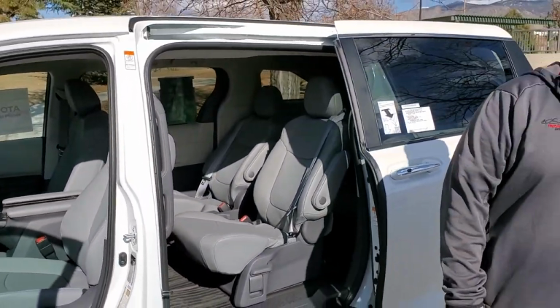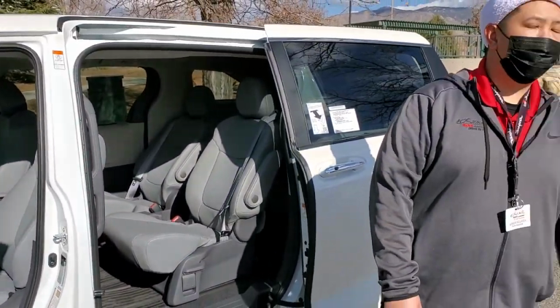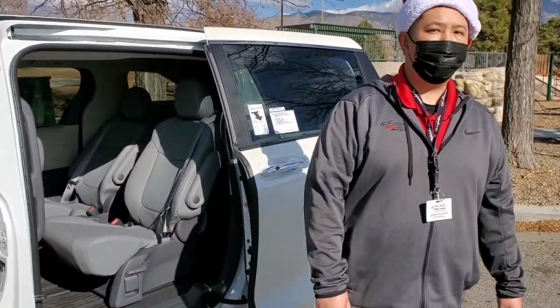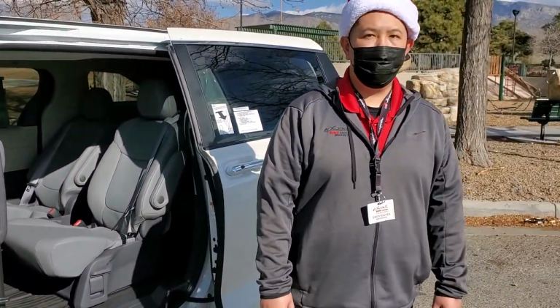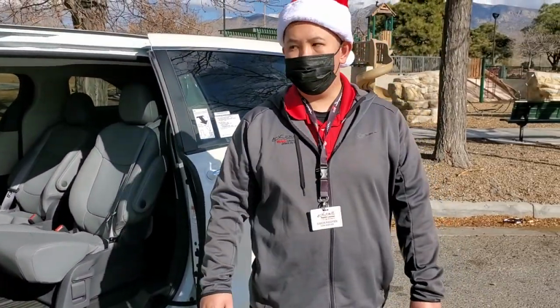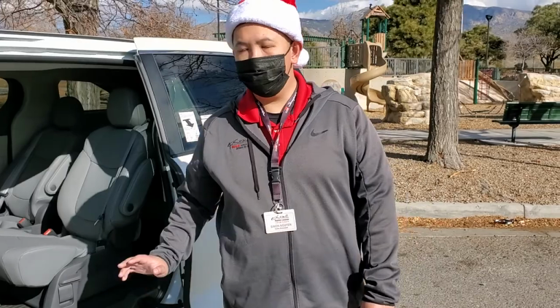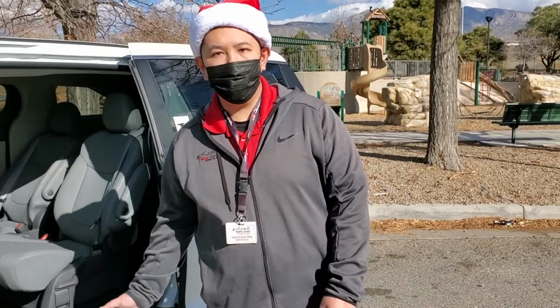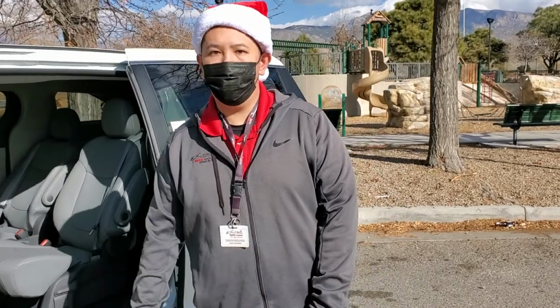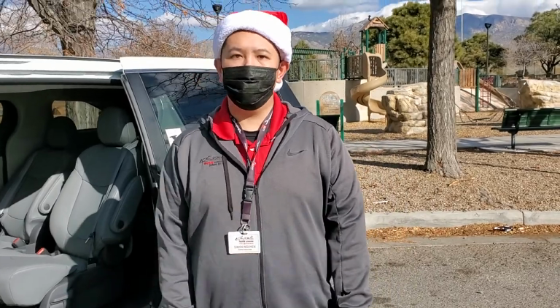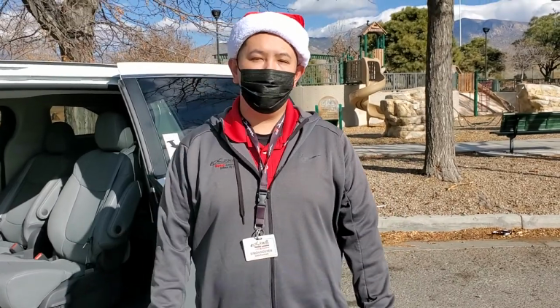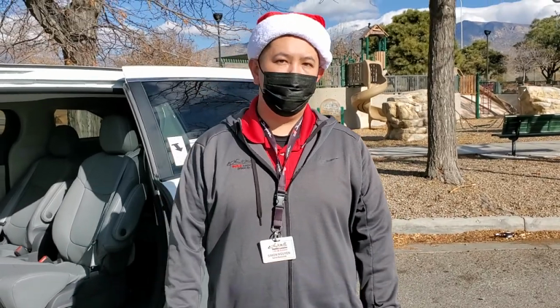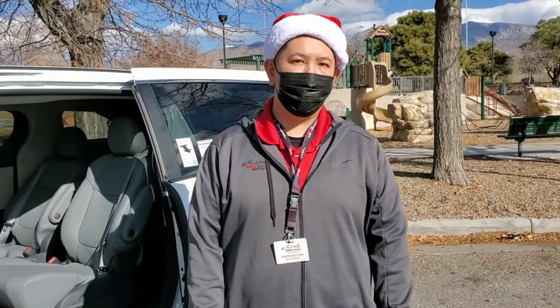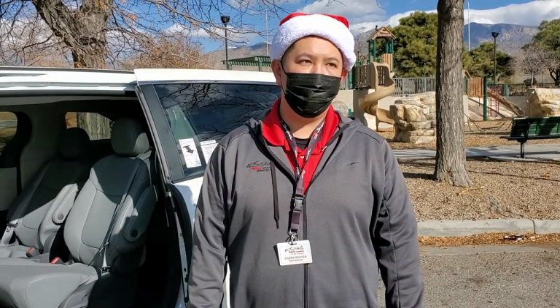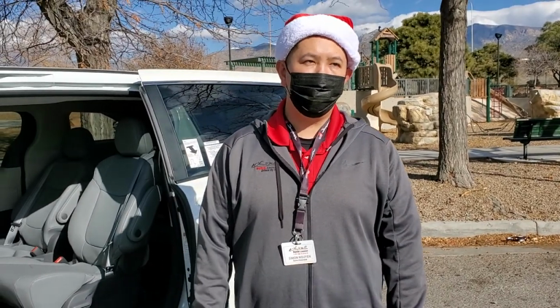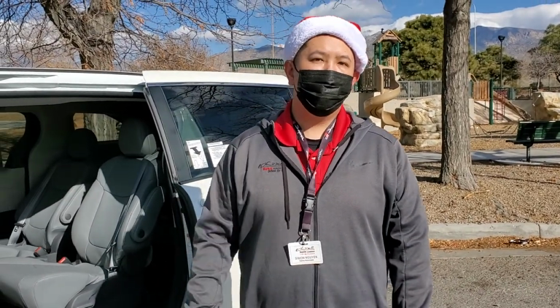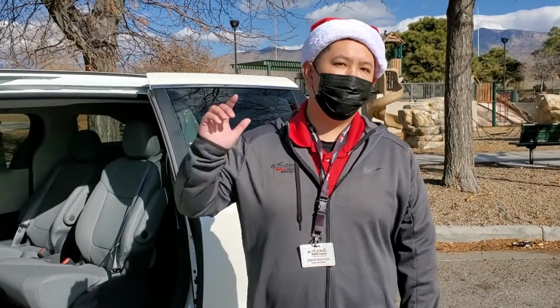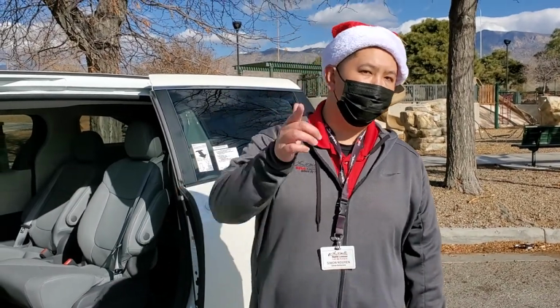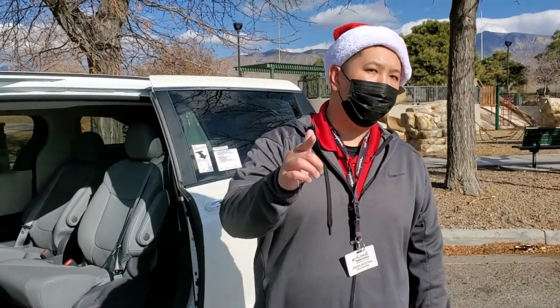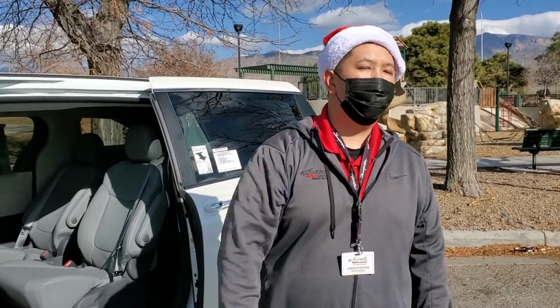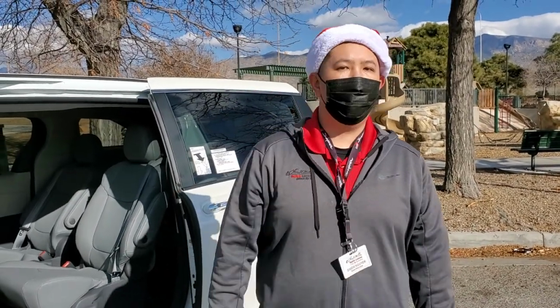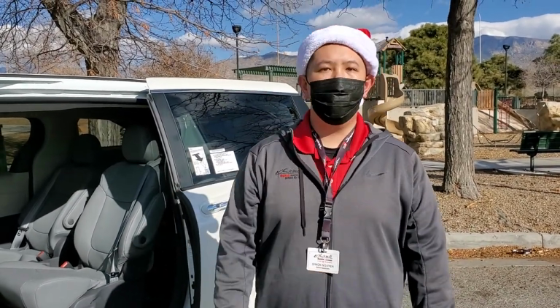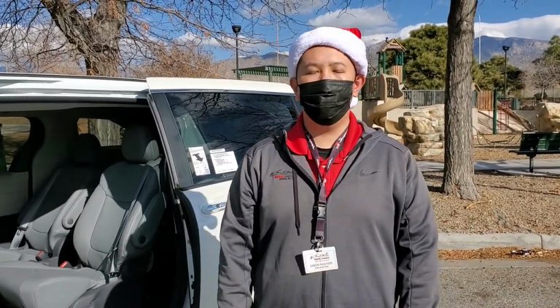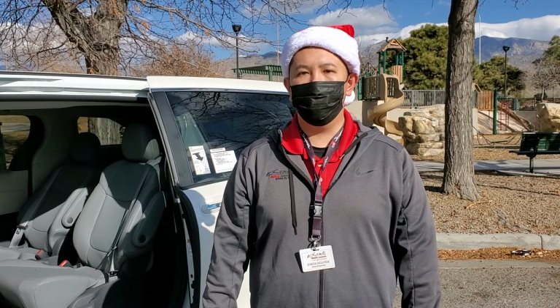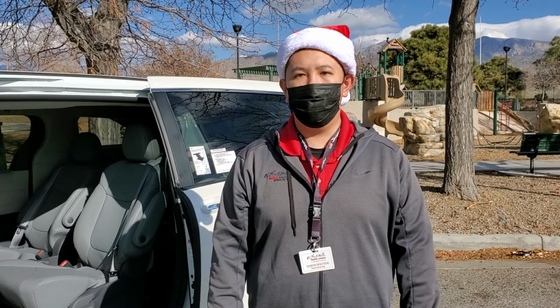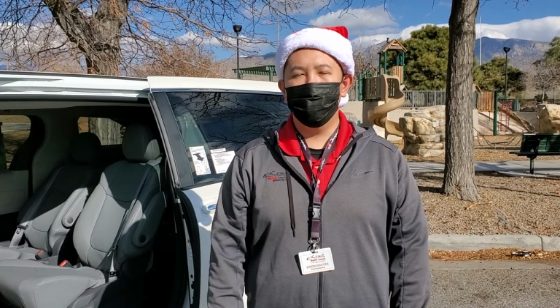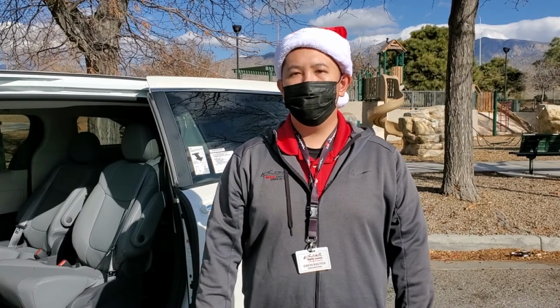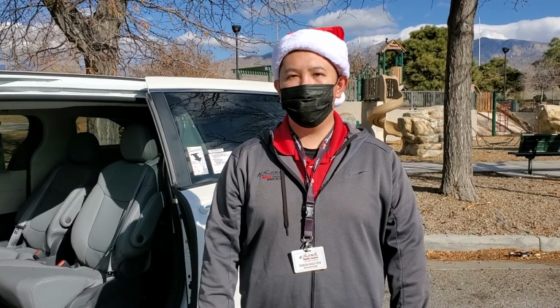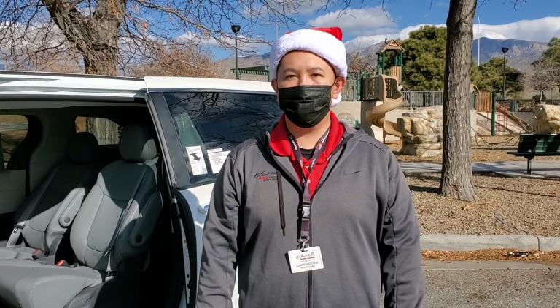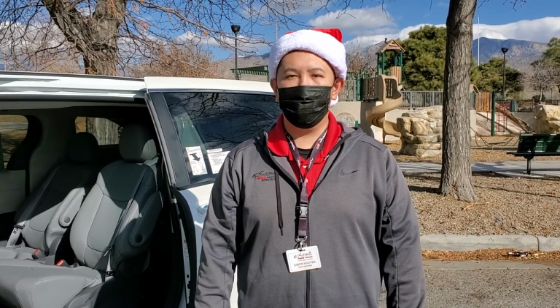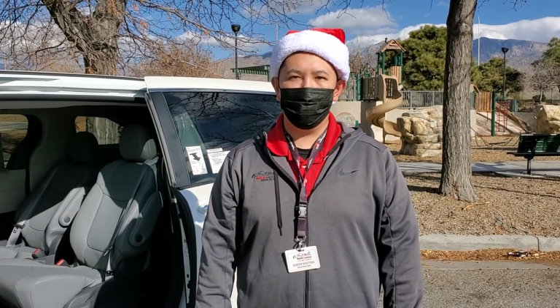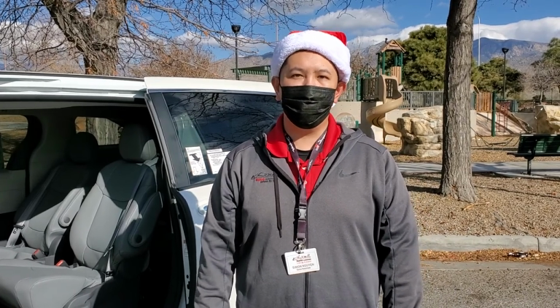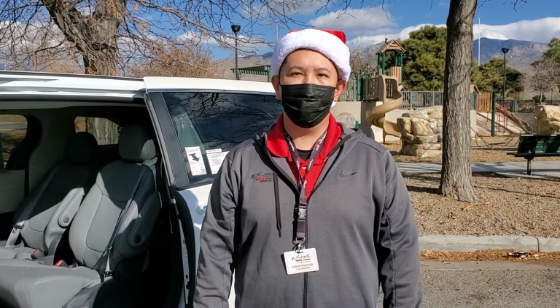If you have any questions about this particular vehicle or any other vehicle in our current lineup, Simon says give me a call at 505-315-3681. Thank you all.